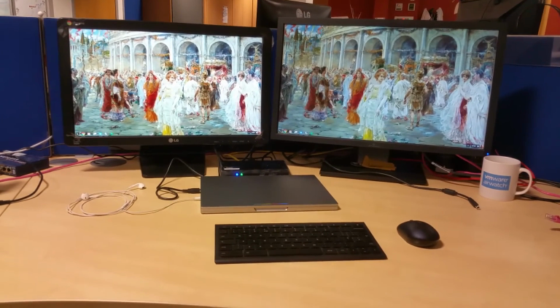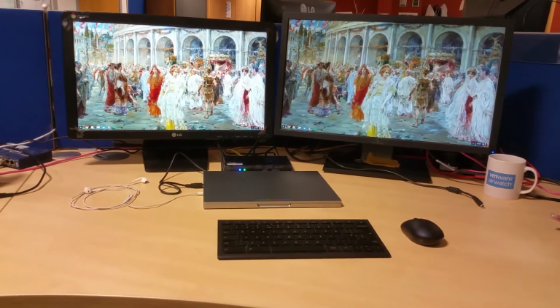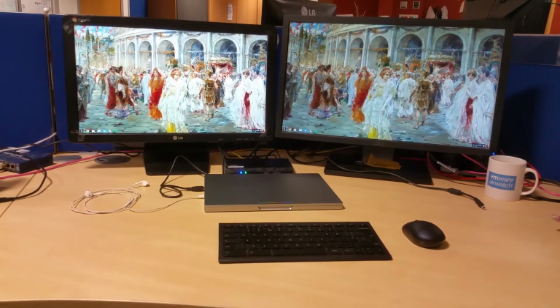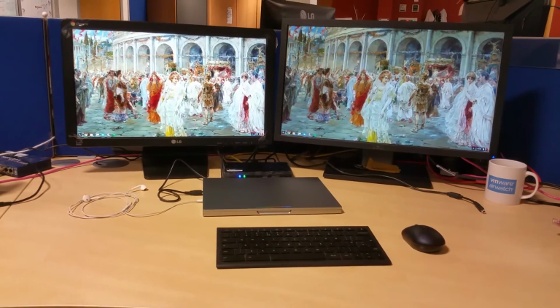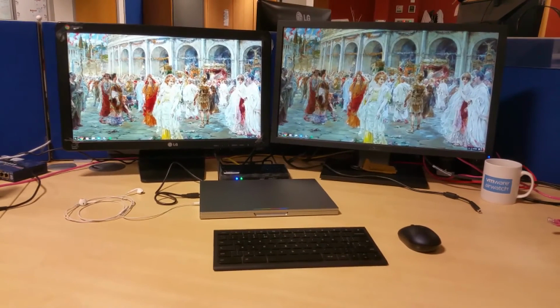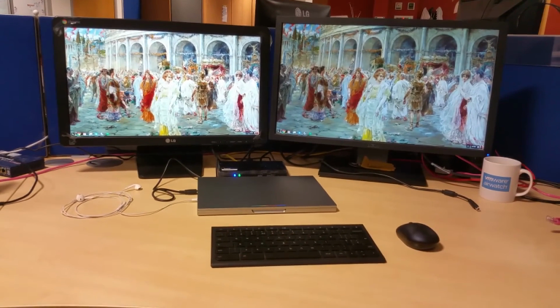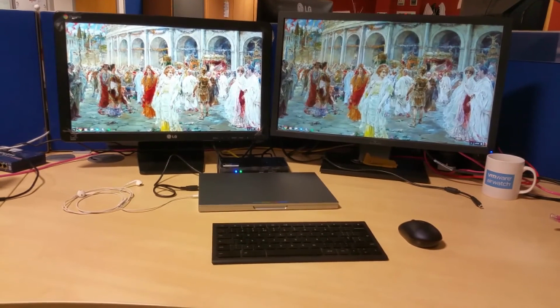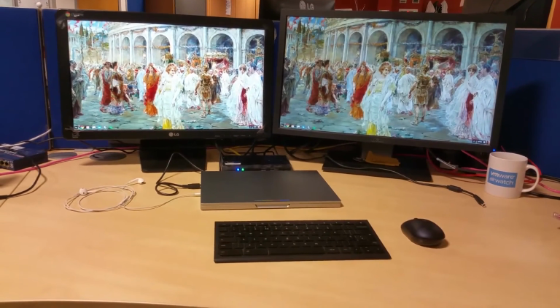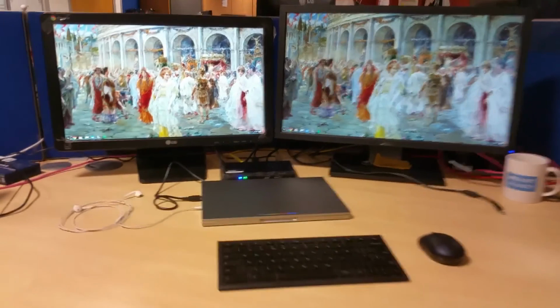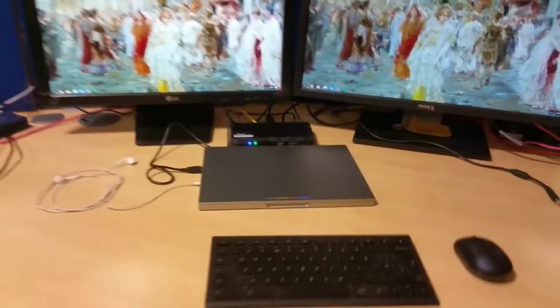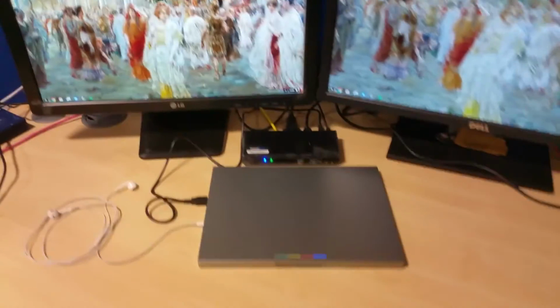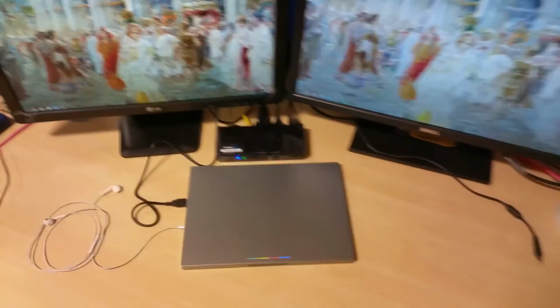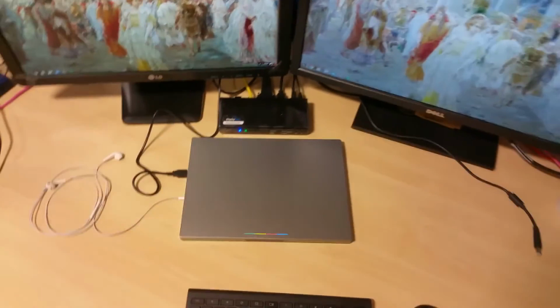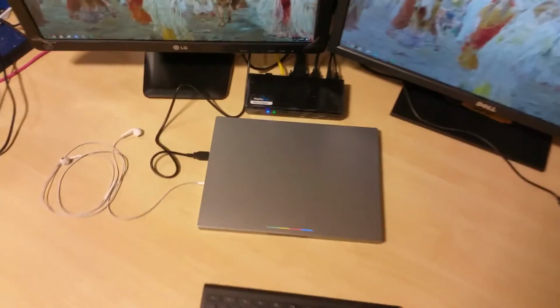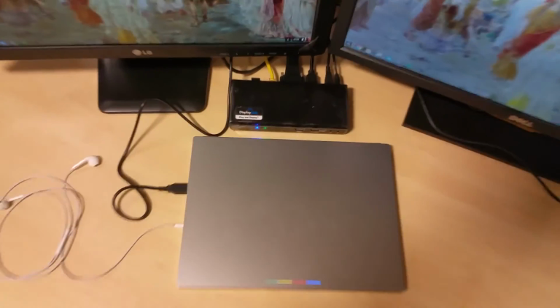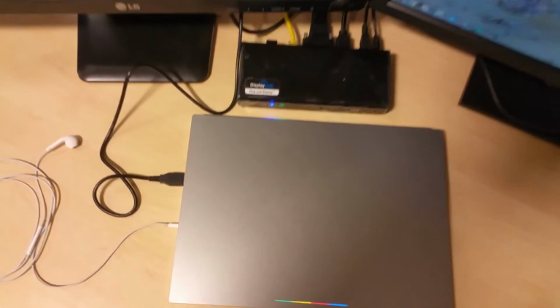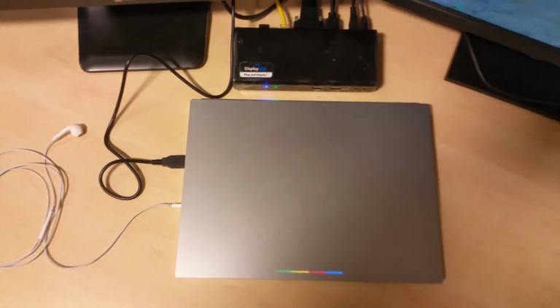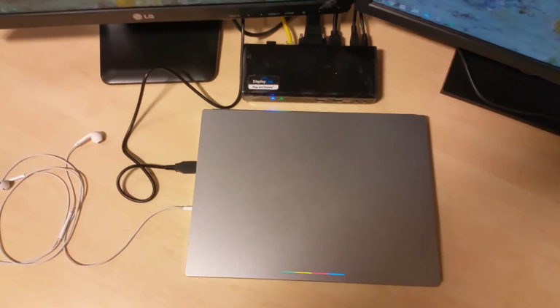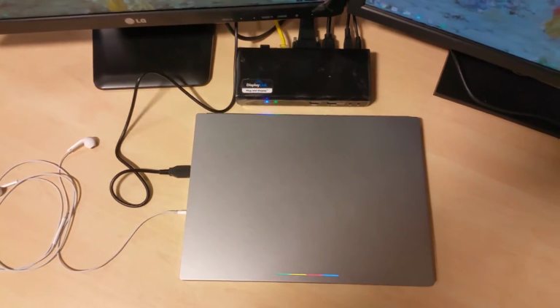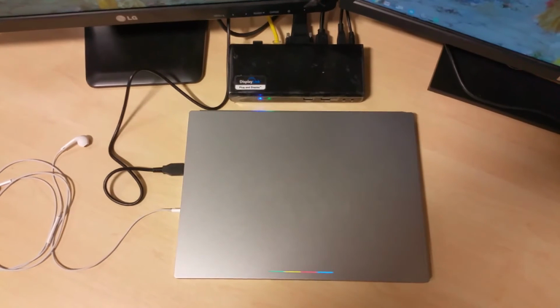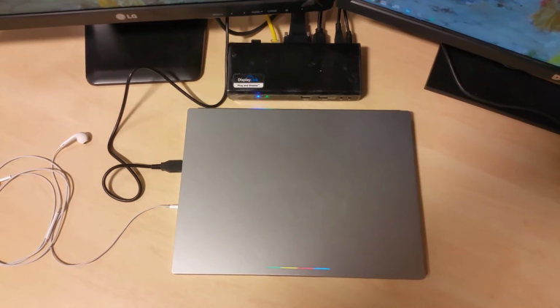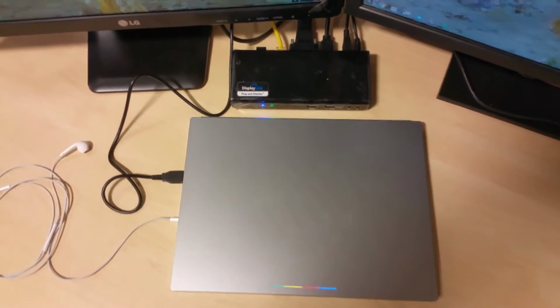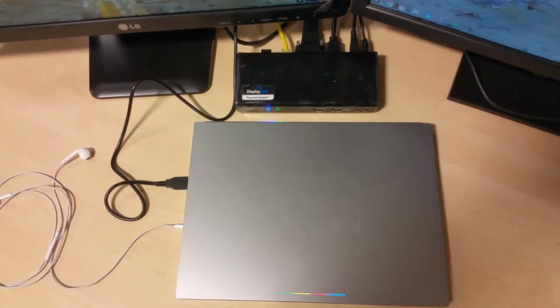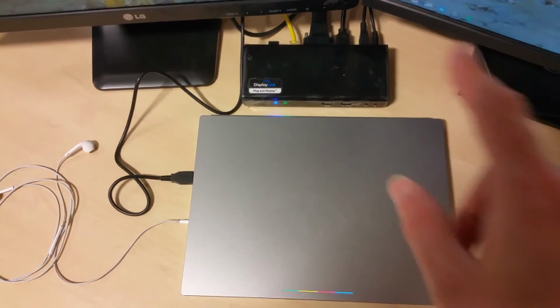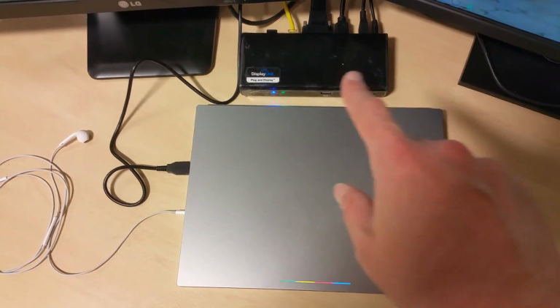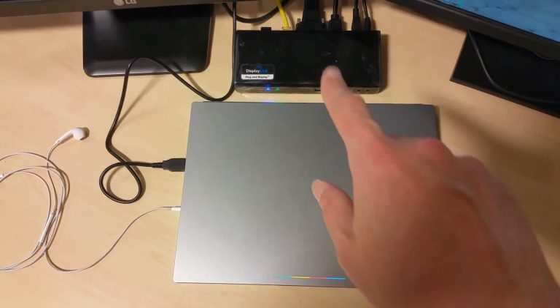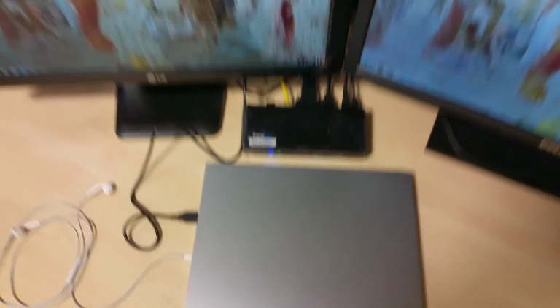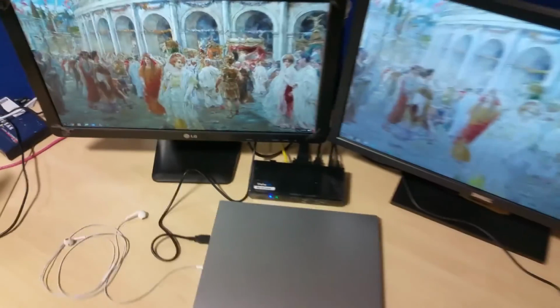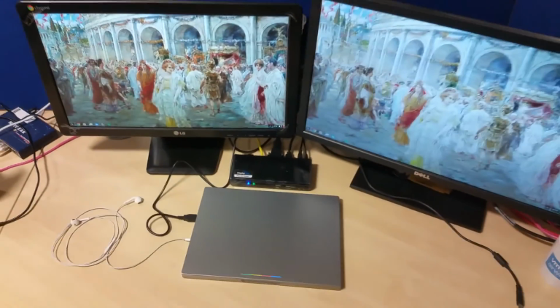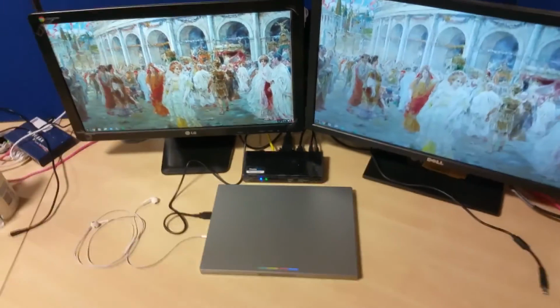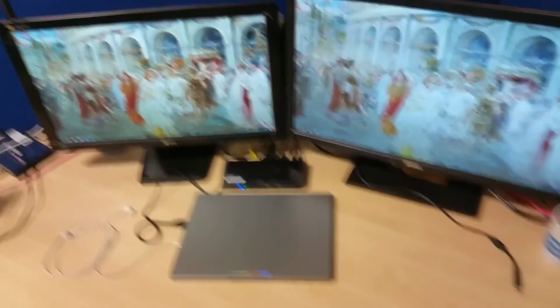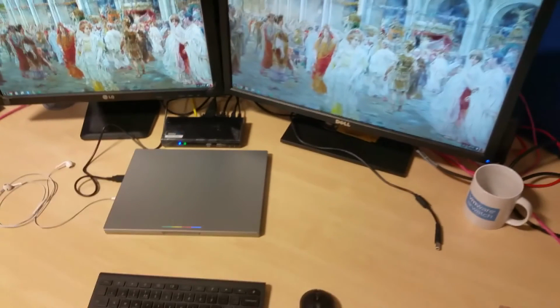Everything works really well. Each day all I have to do is come into the office and plug the USB cable into my machine — and I'm away. That's it. USB 3 docking station by 2Power. Thanks for watching.